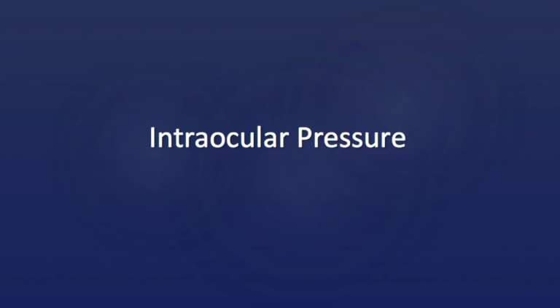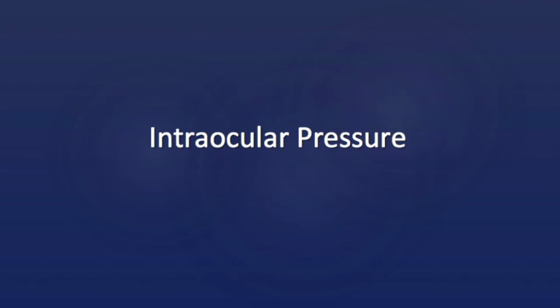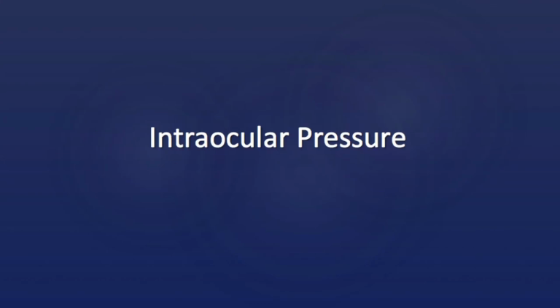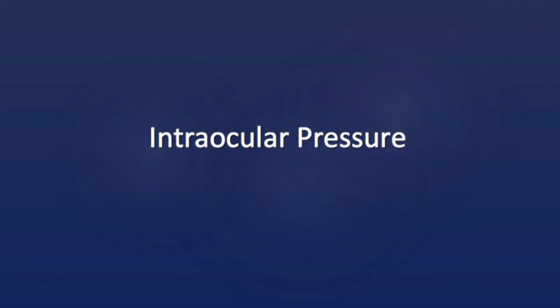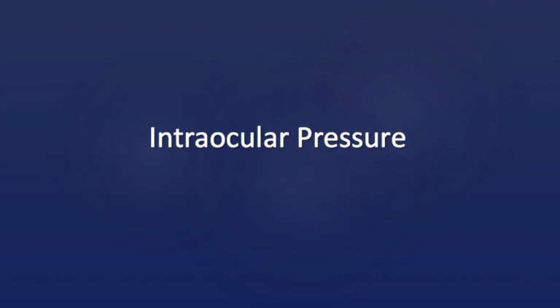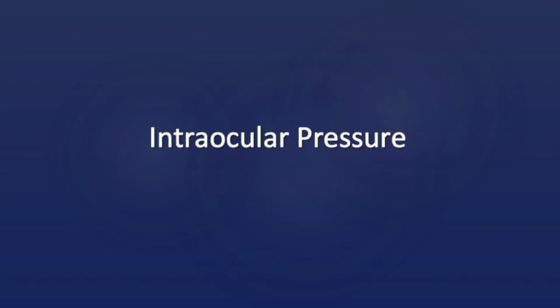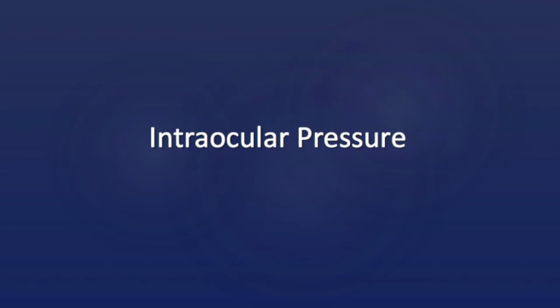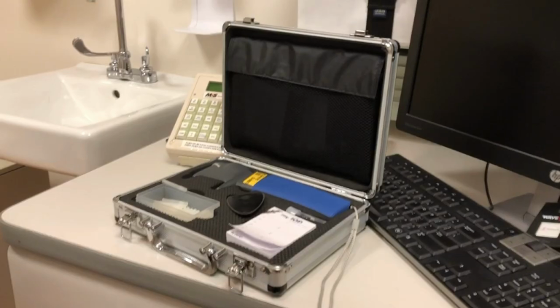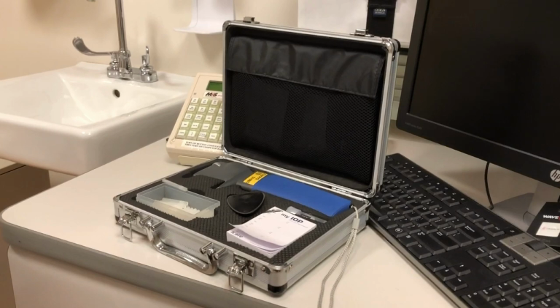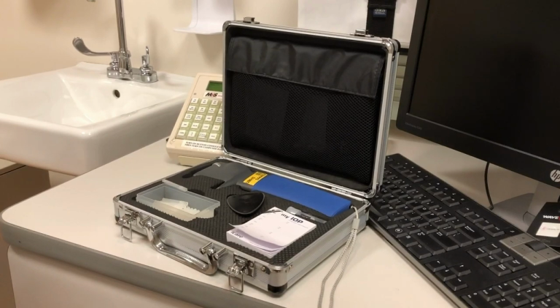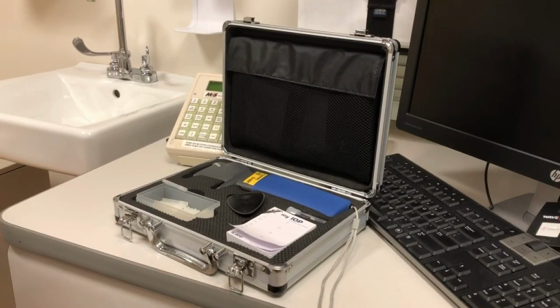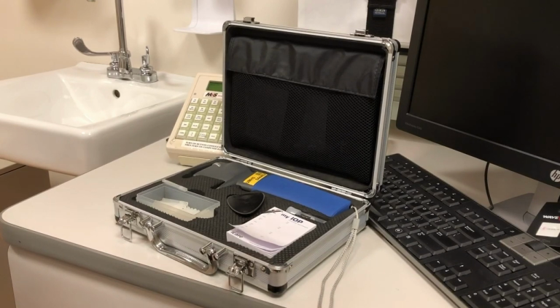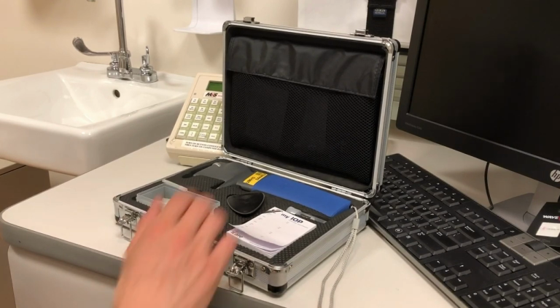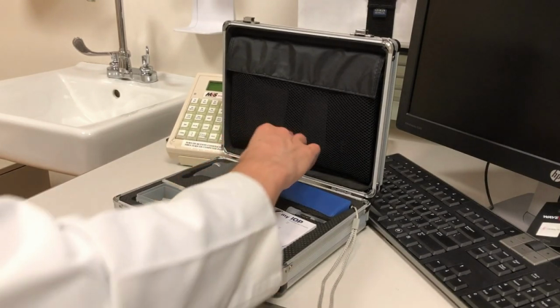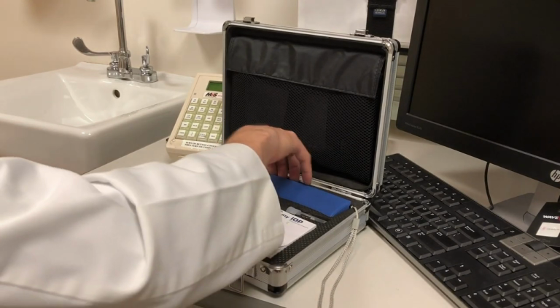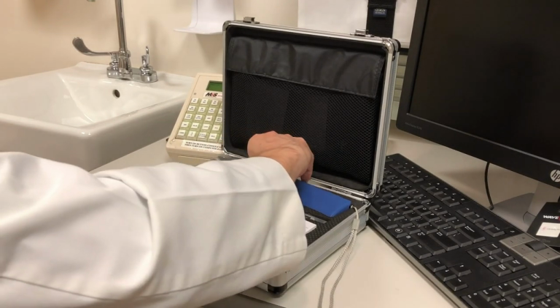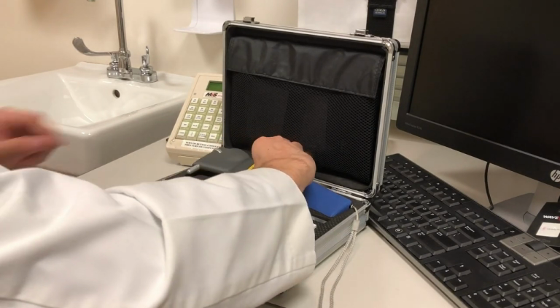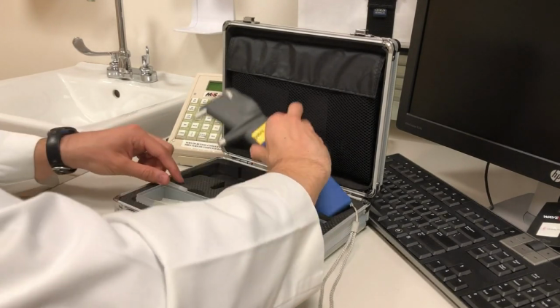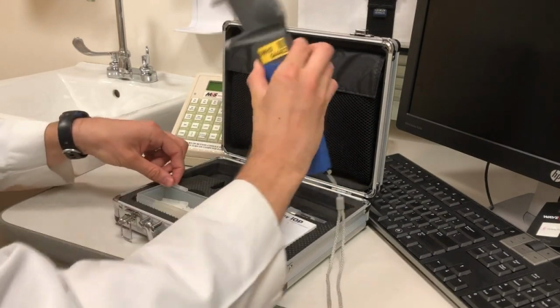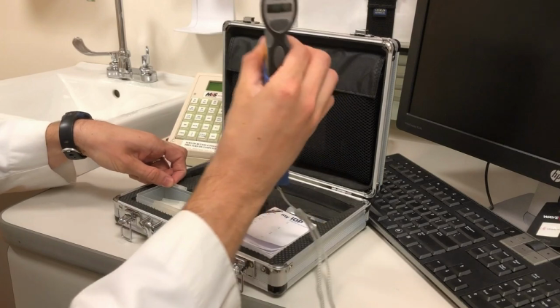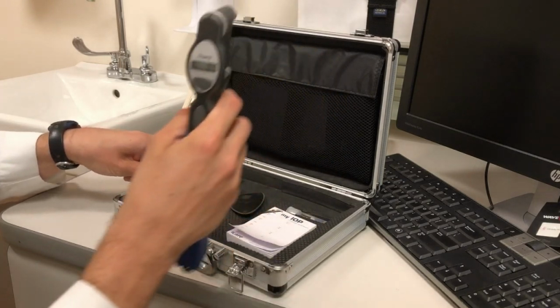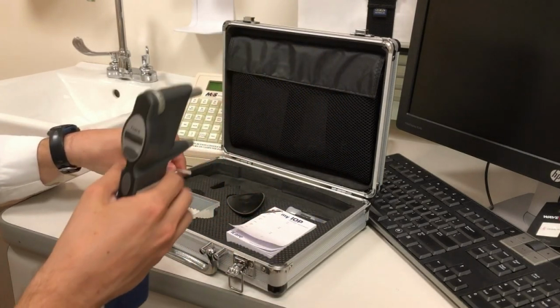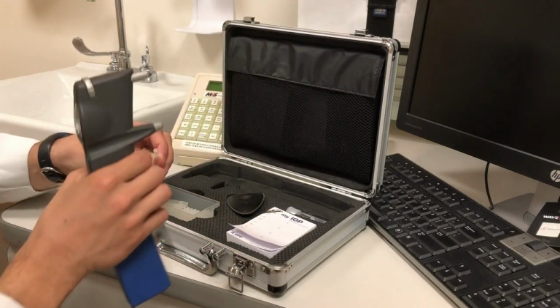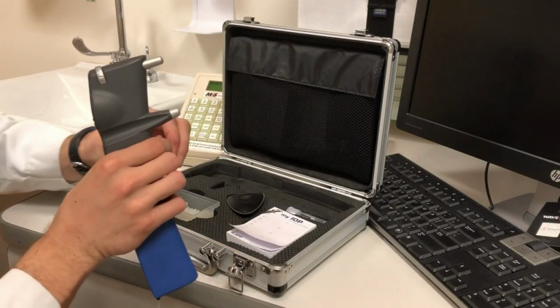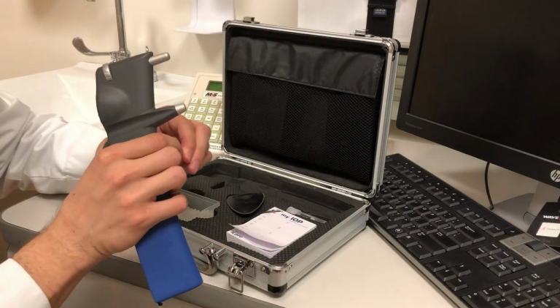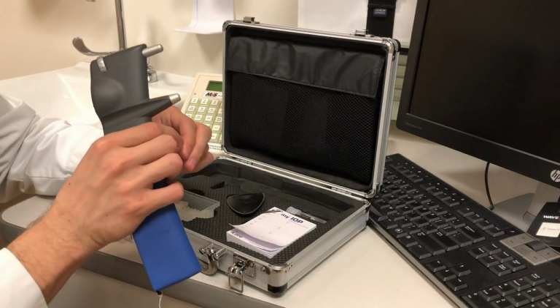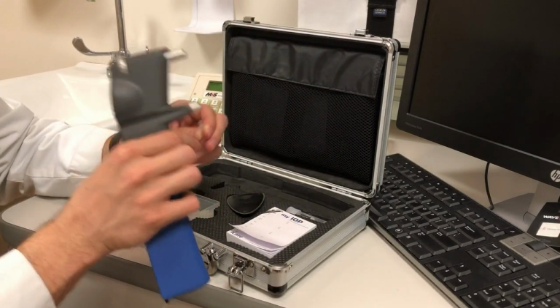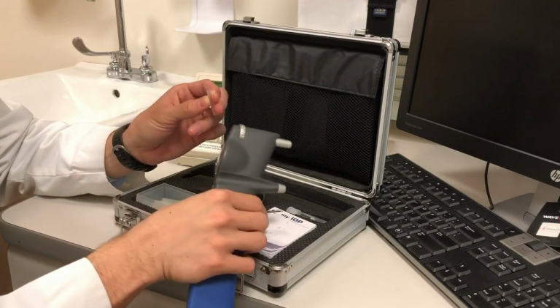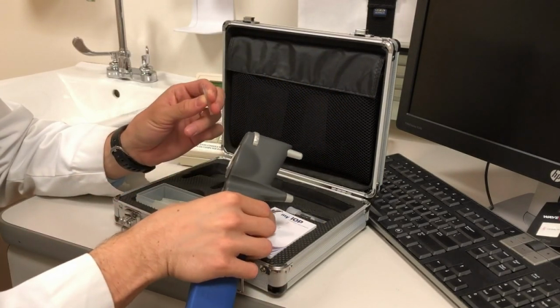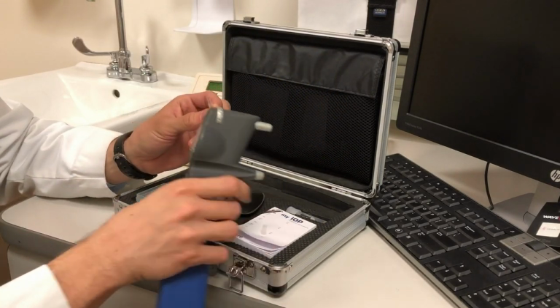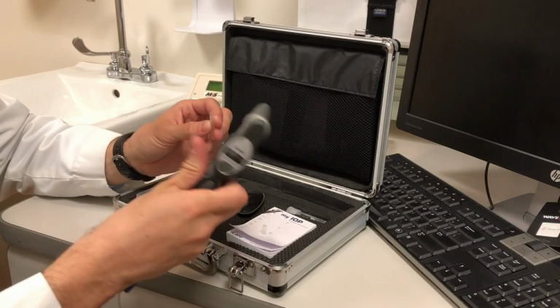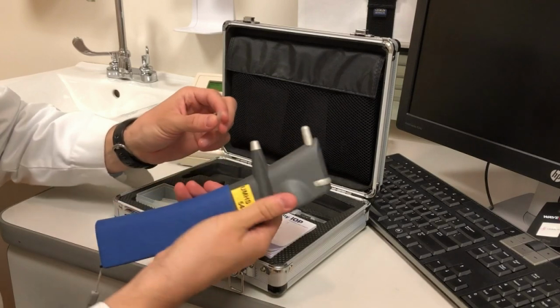There are multiple ways to measure intraocular pressure. At the Hope Clinic, you'll use one of the eye care devices. If a silver eye care case is not in your room, it is likely outside in the hallway. Probes for the device are inside the case. Use a new probe for each patient.